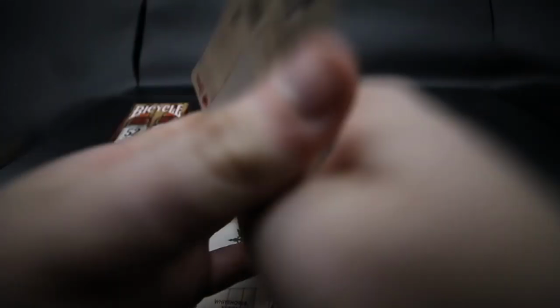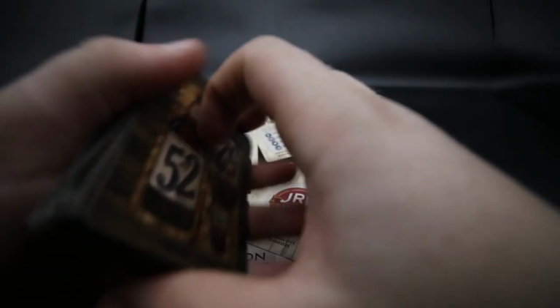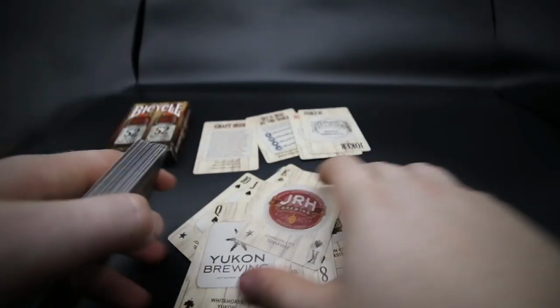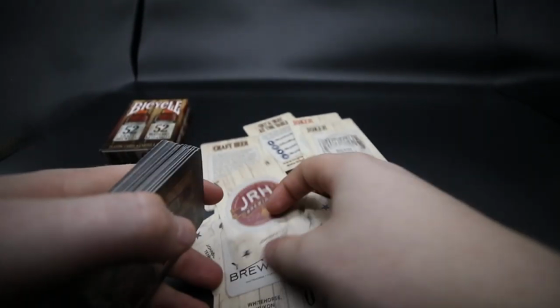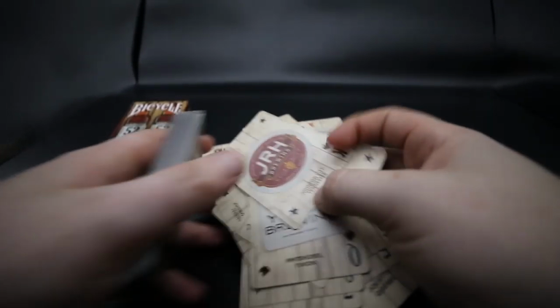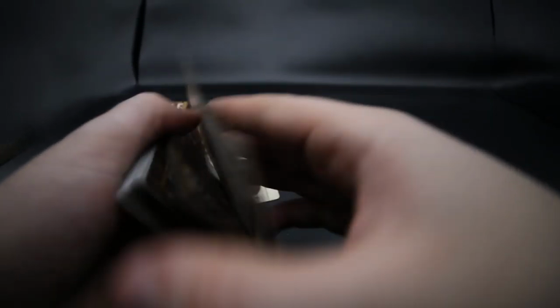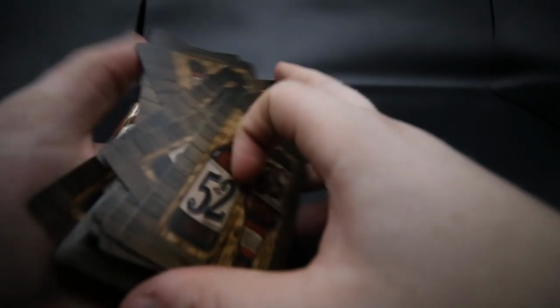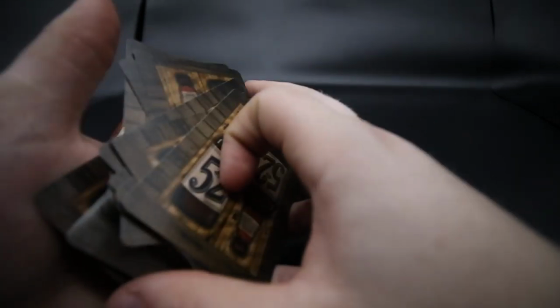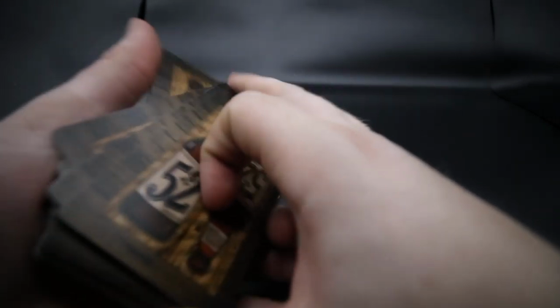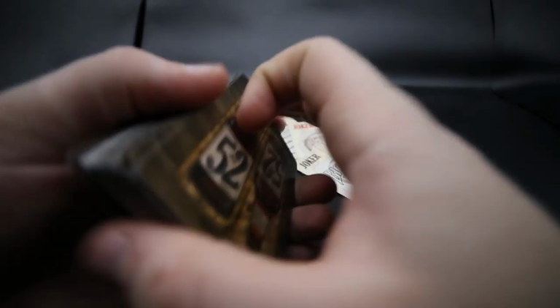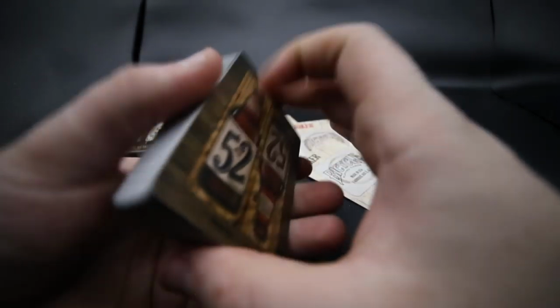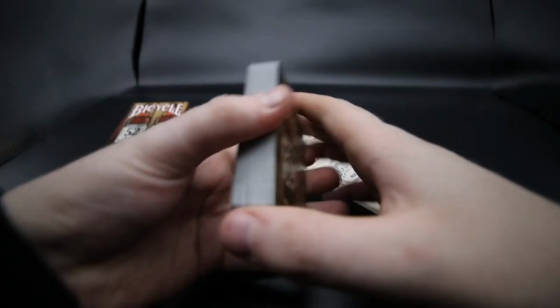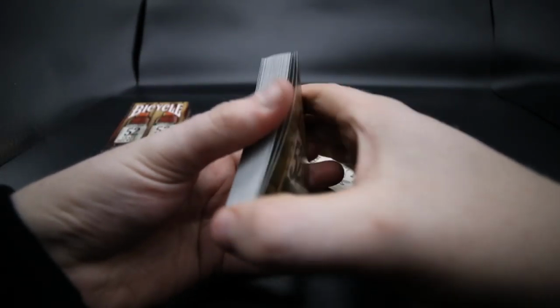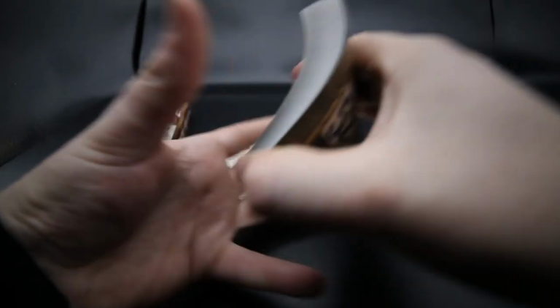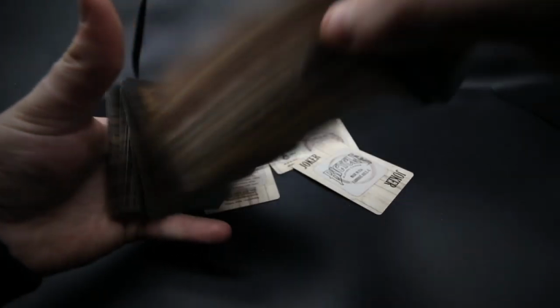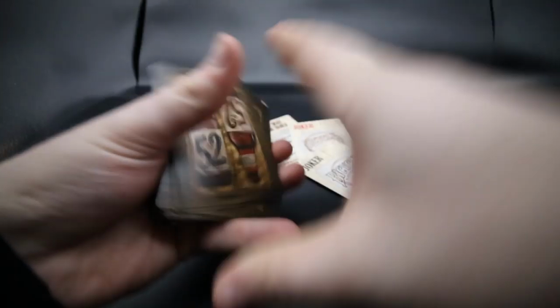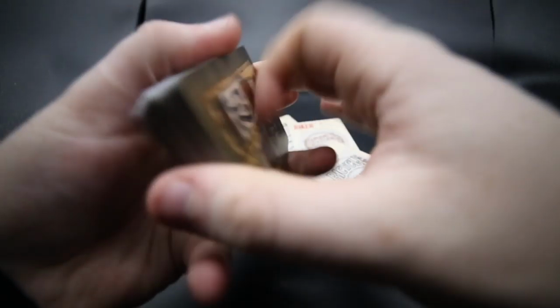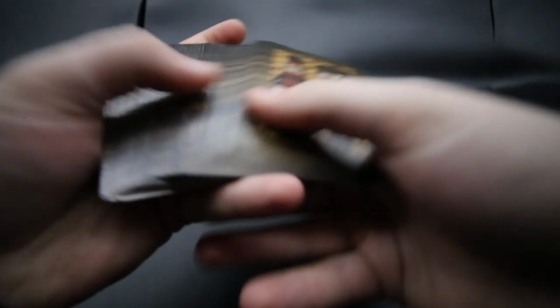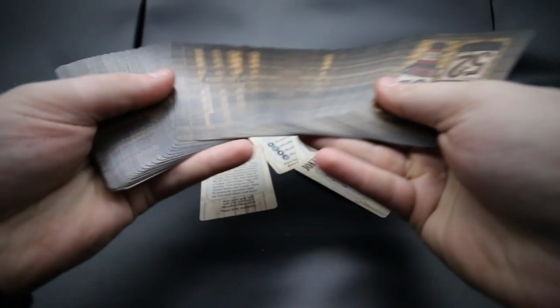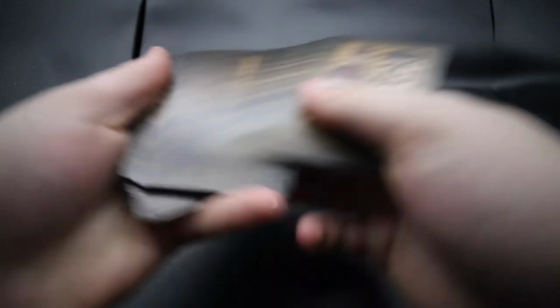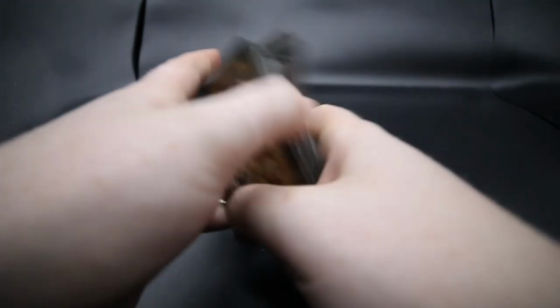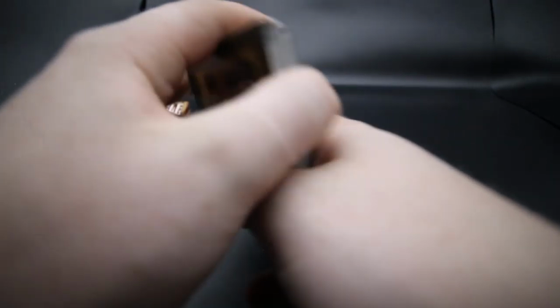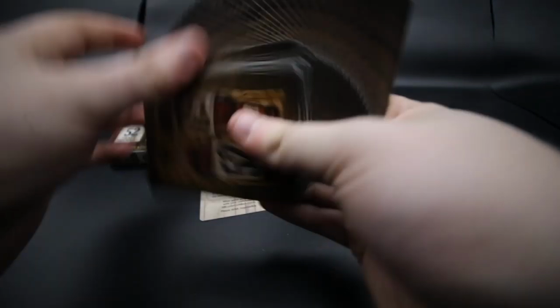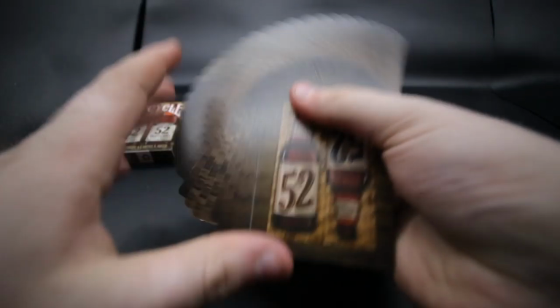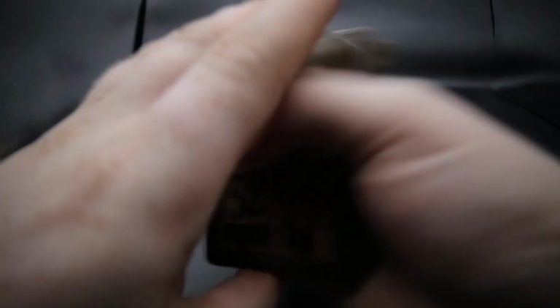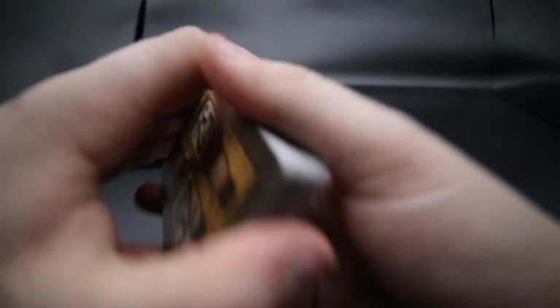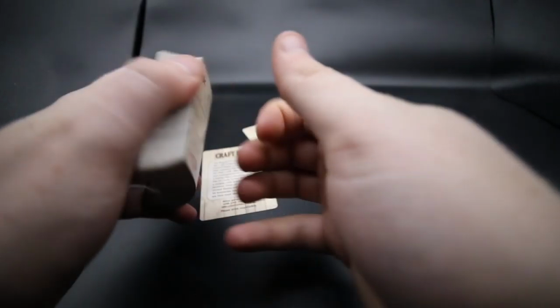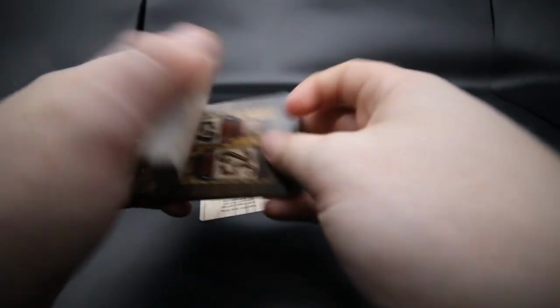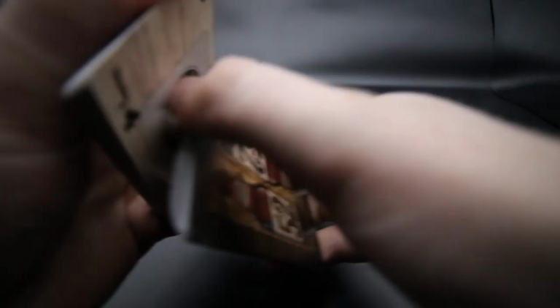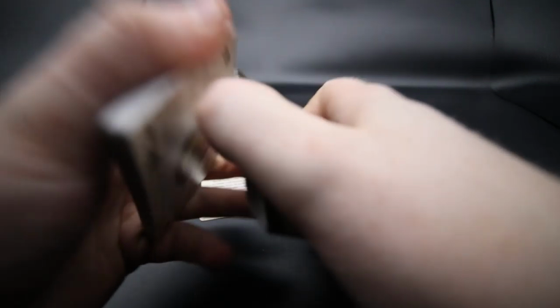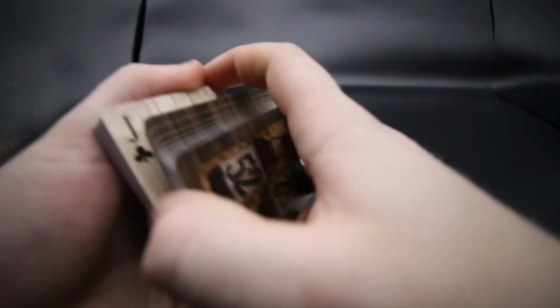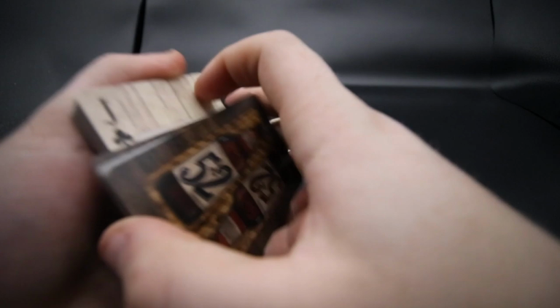So other than that, it's quite cool that you get all of those. It is a one-way back which is a bit annoying, but it is an air cushion finish as well. It looks quite nice and I've seen no complaints as of yet. It's more of just a collector's deck really for the Bicycle brand.